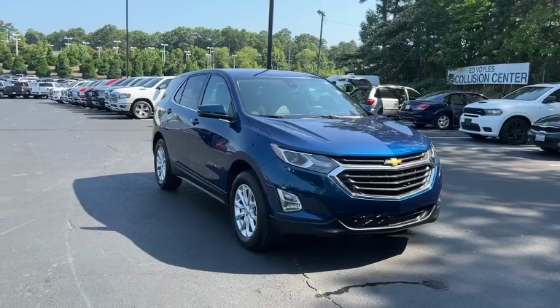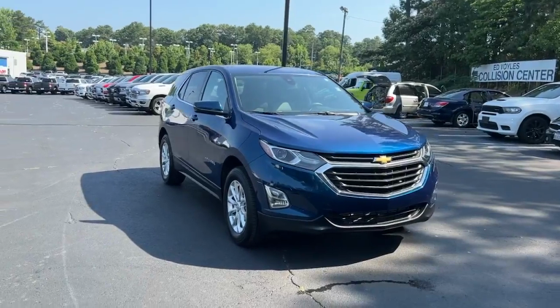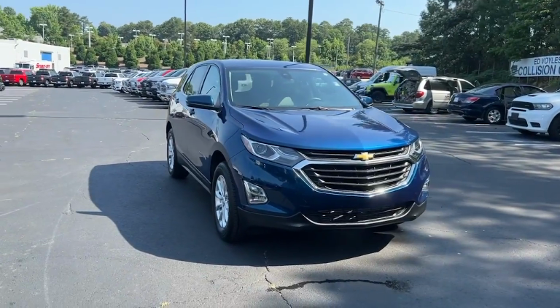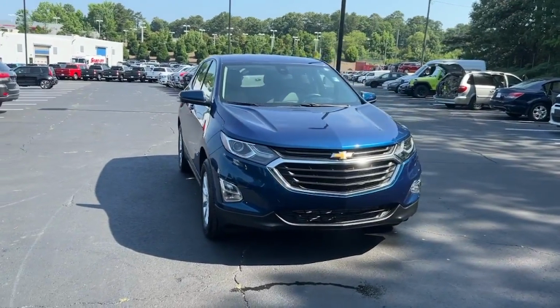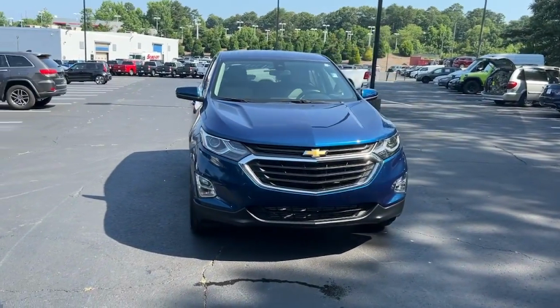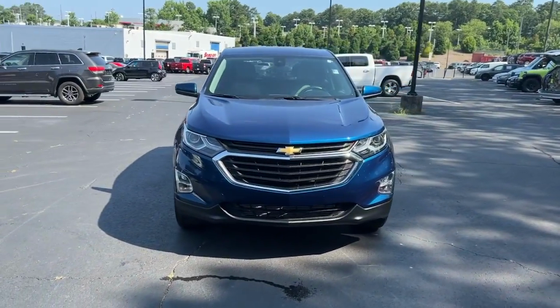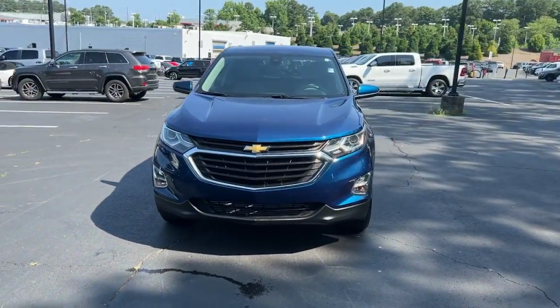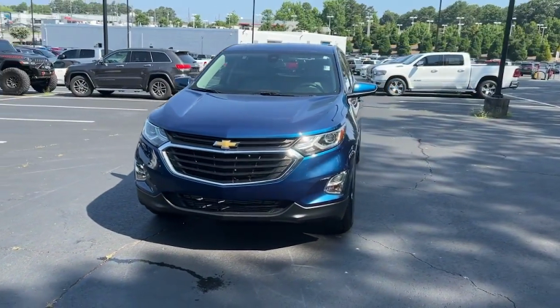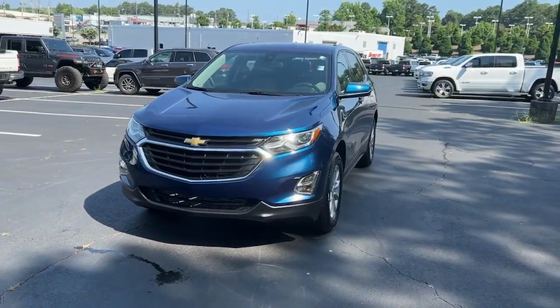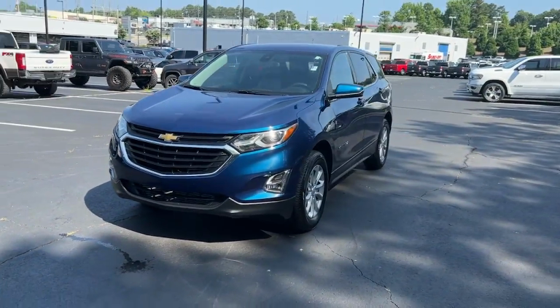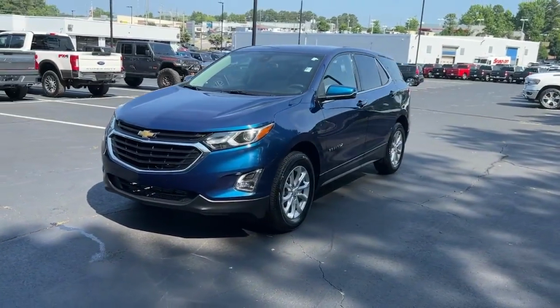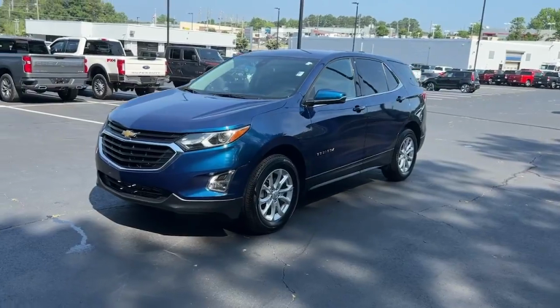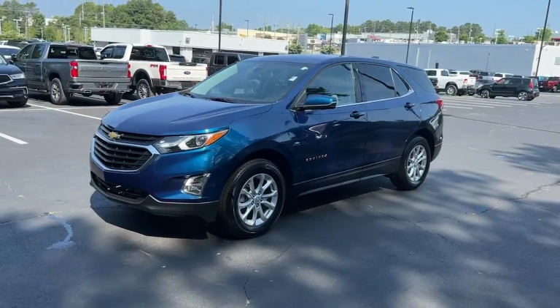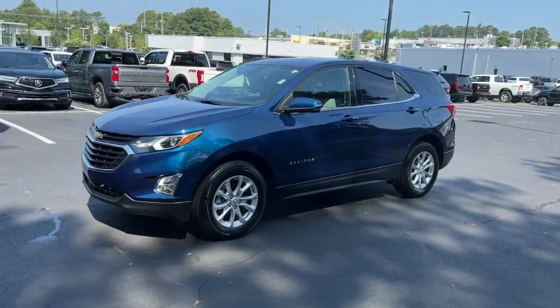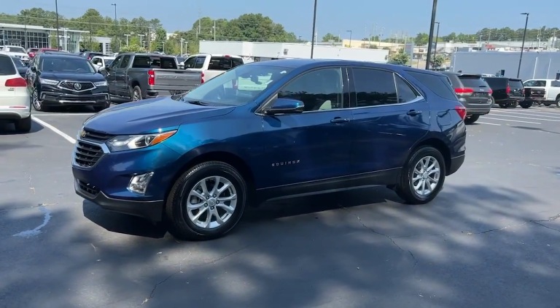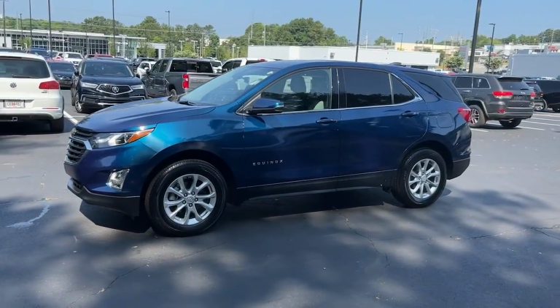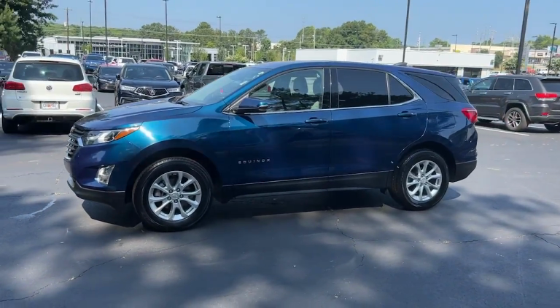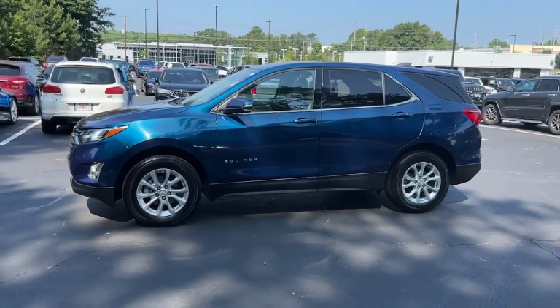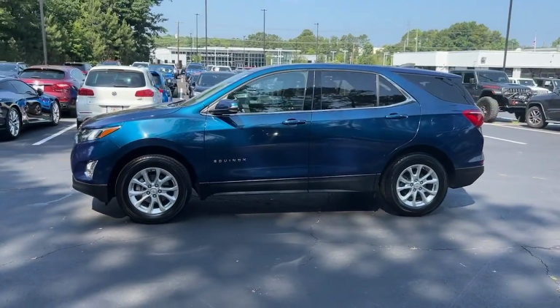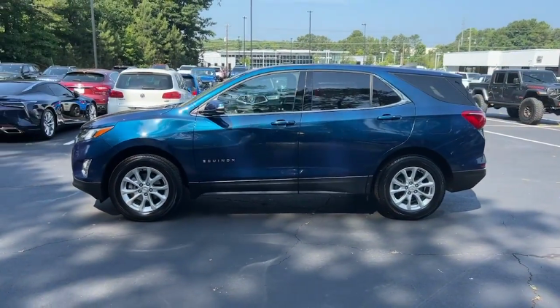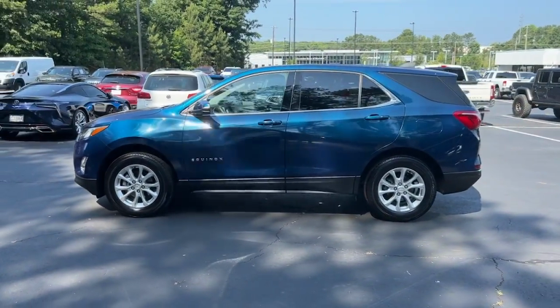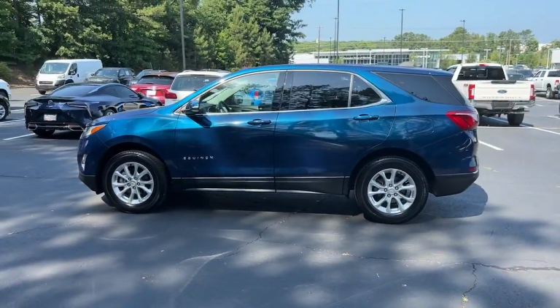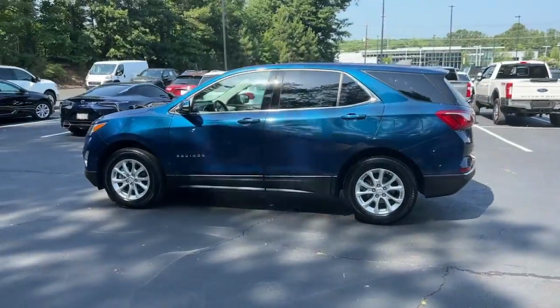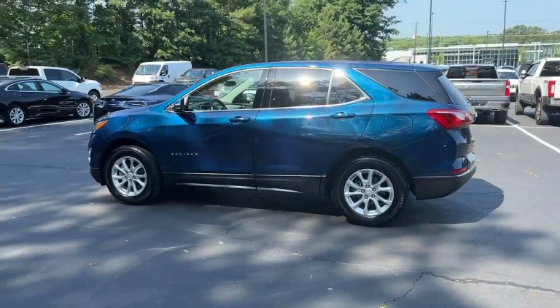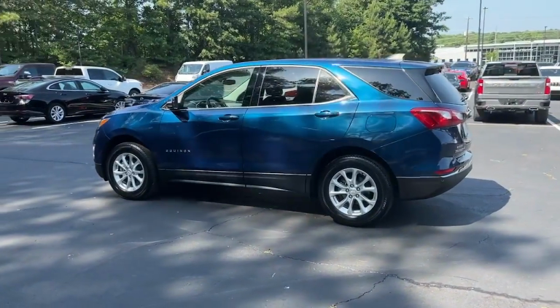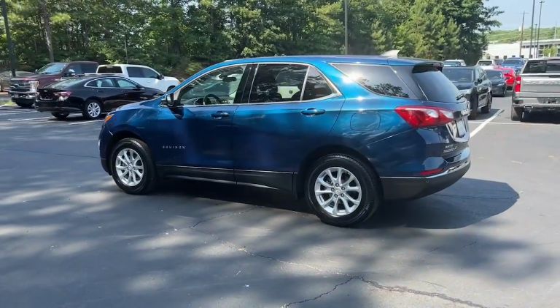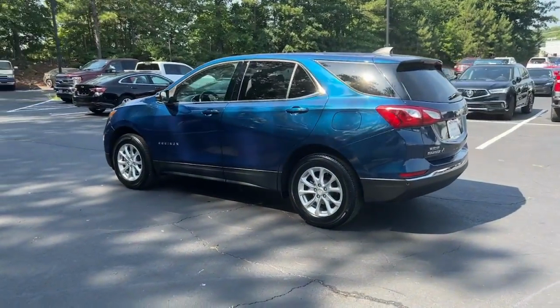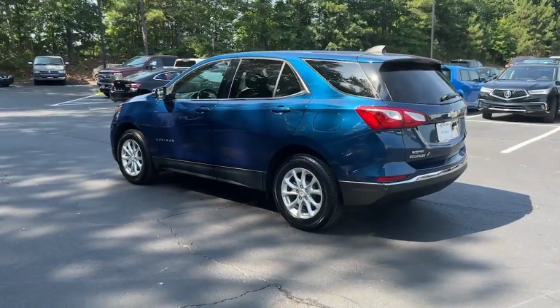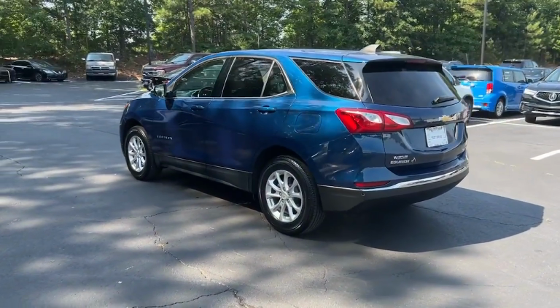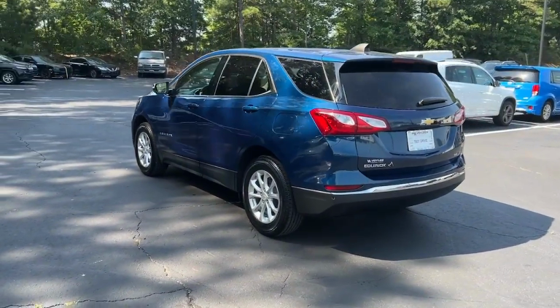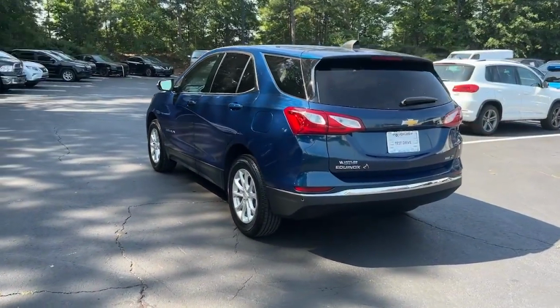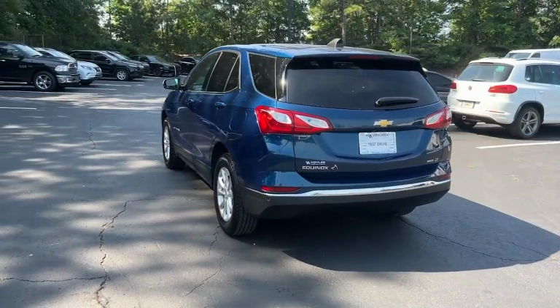You'll have love at first sight with the 2019 Chevrolet Equinox. This vehicle is an outstanding buy with fewer than 20,000 miles on the odometer. The Chevrolet Equinox — the small SUV with a big spirit of adventure.